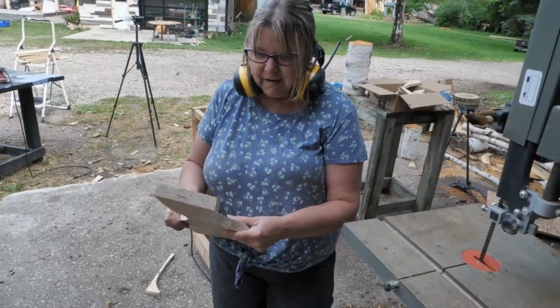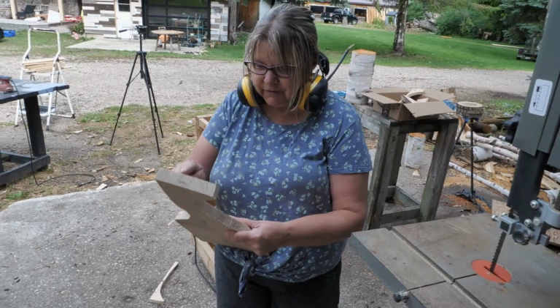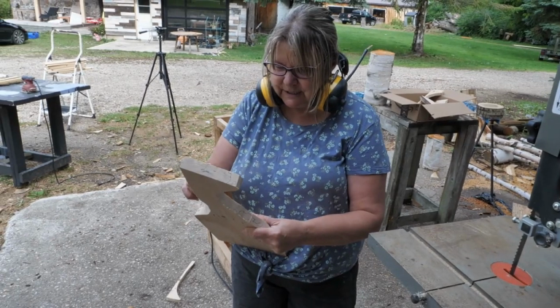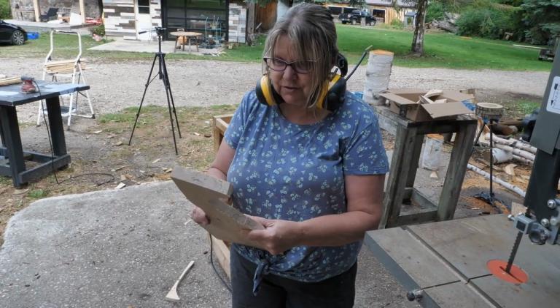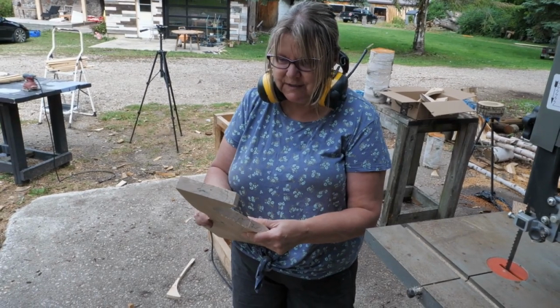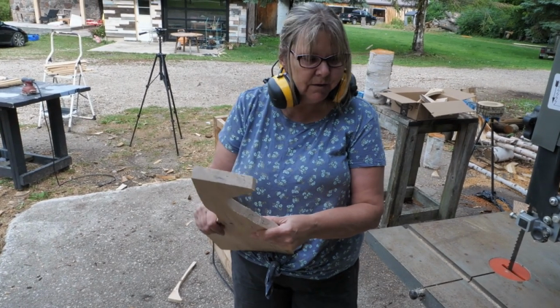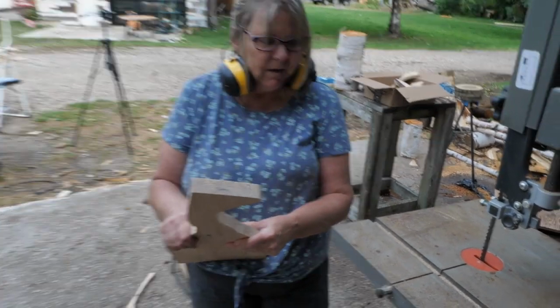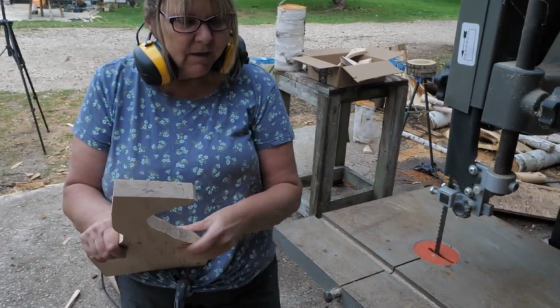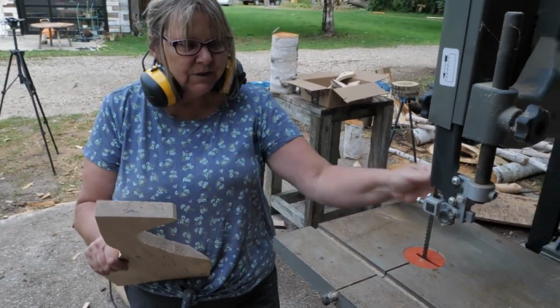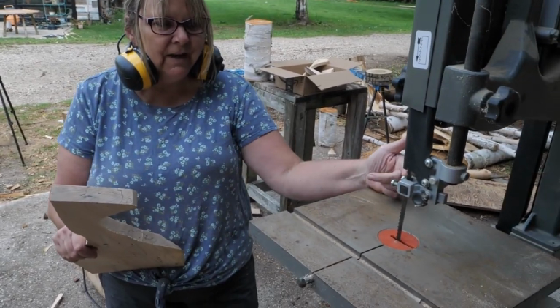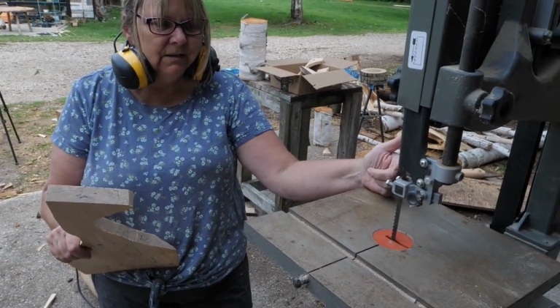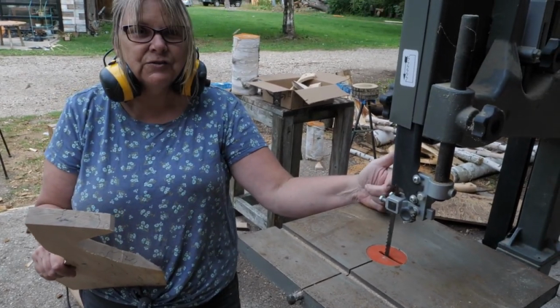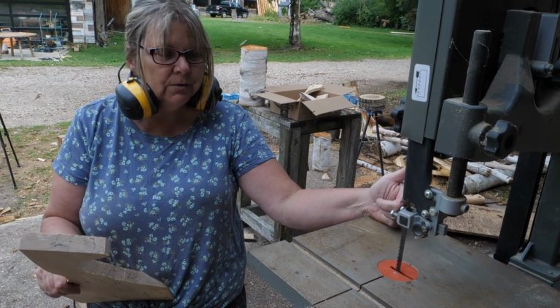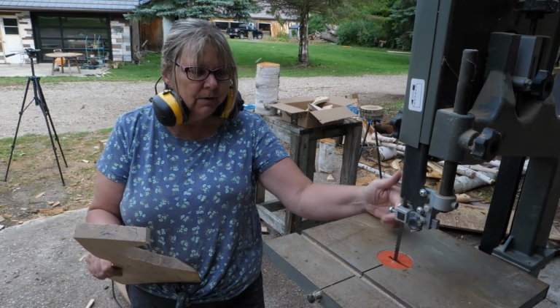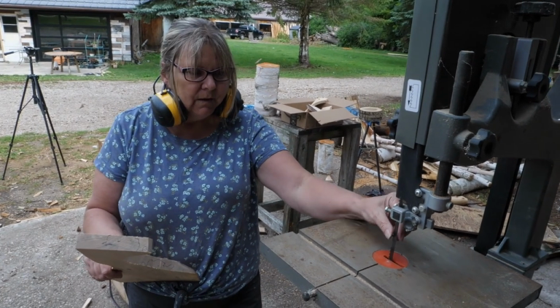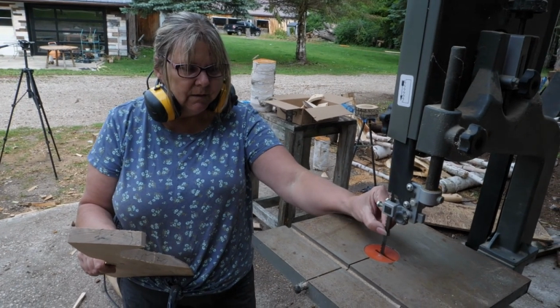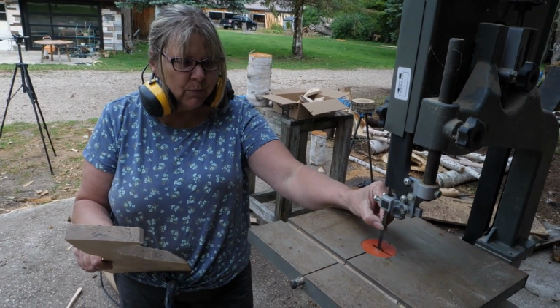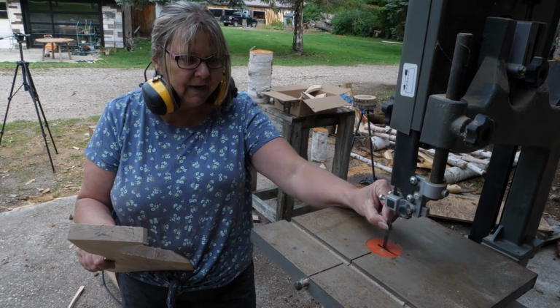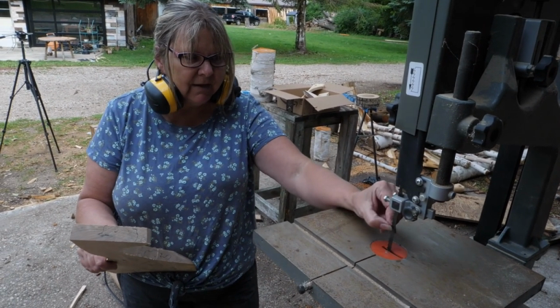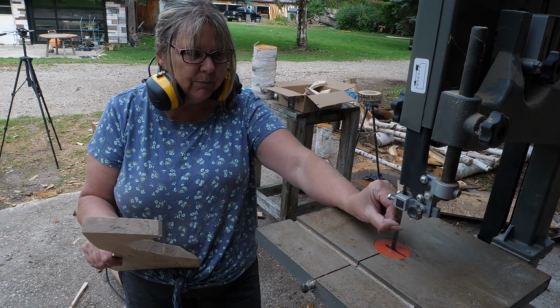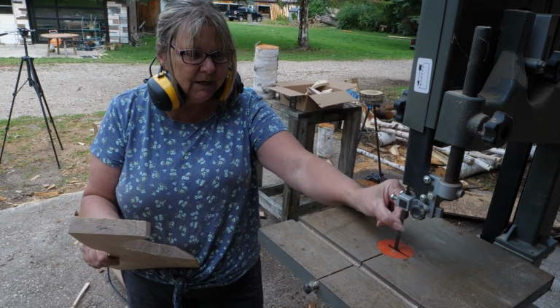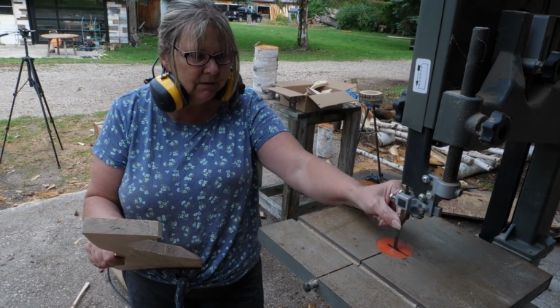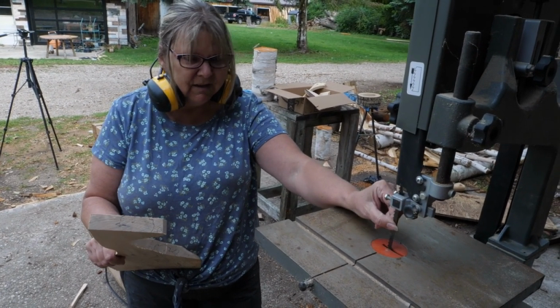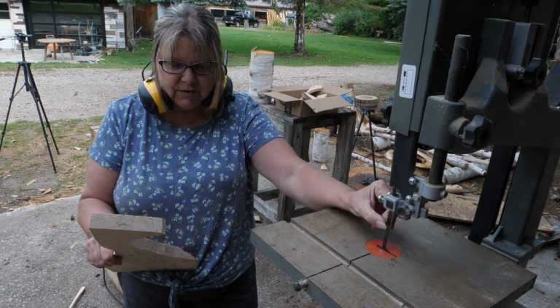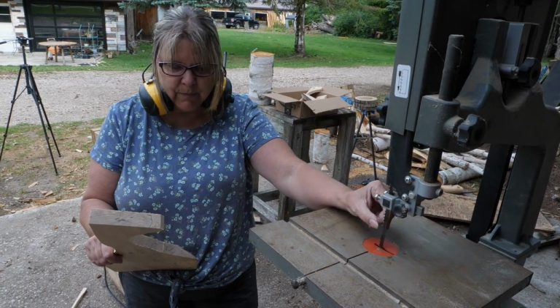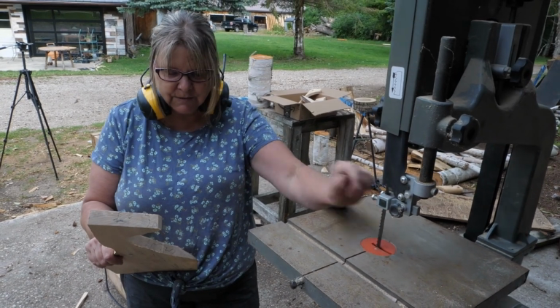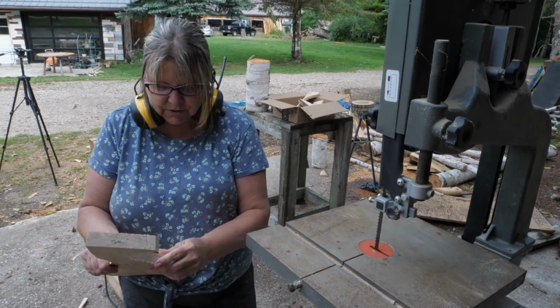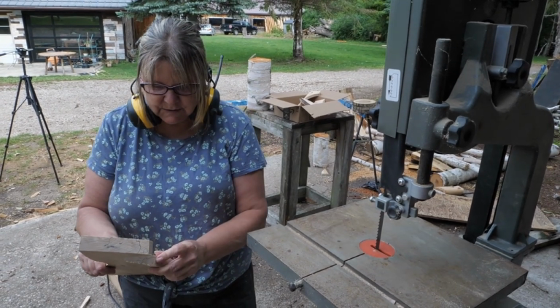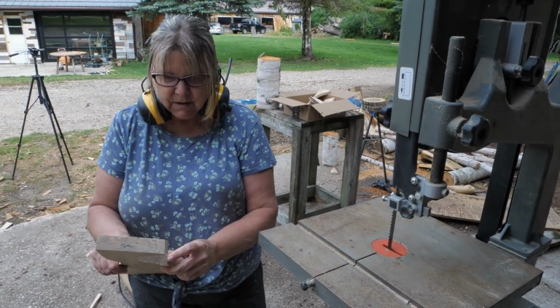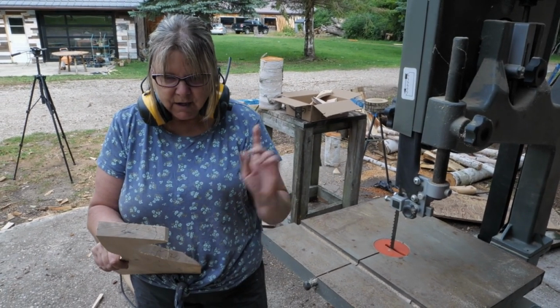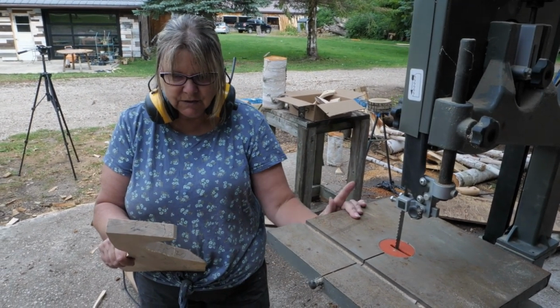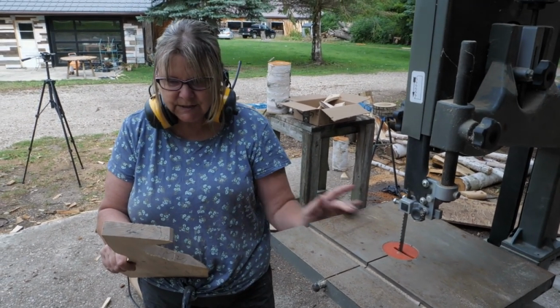I've got some tight turns here, which I'm finding the faster I go, the more play I have with the blade so I can make those tighter turns. I could use a jigsaw.